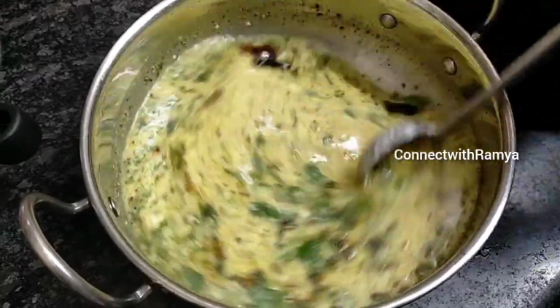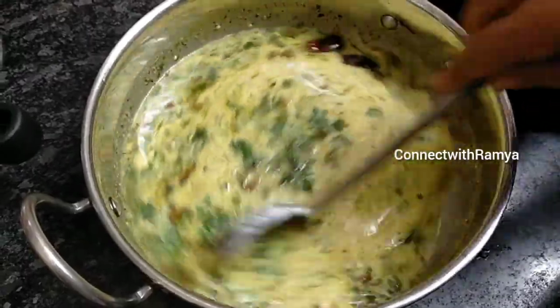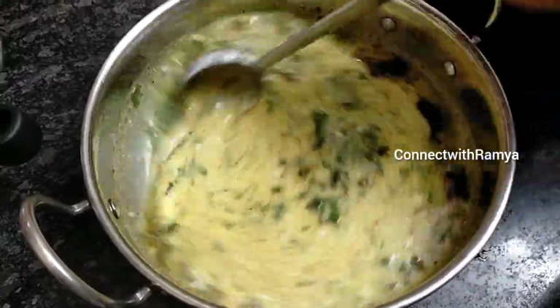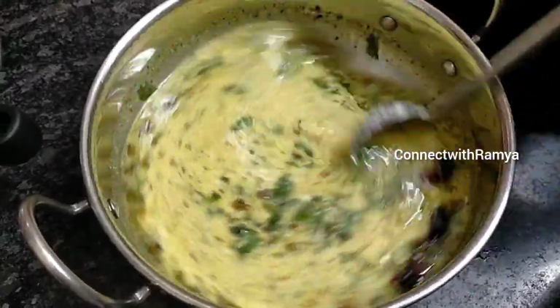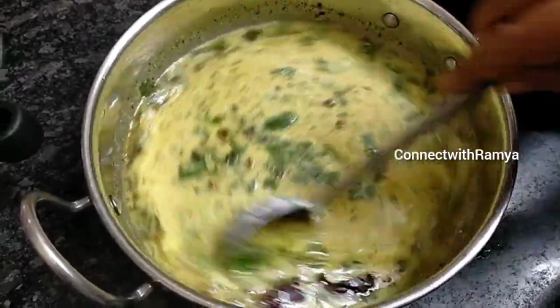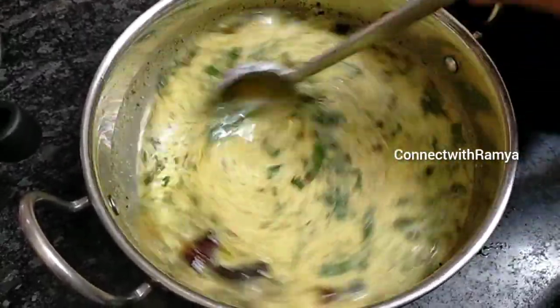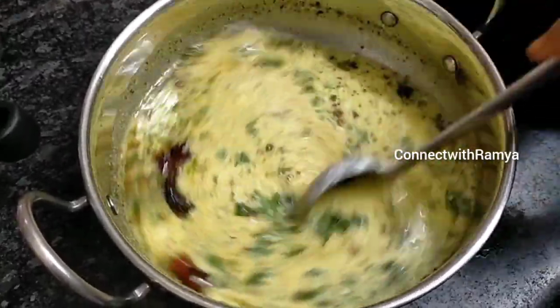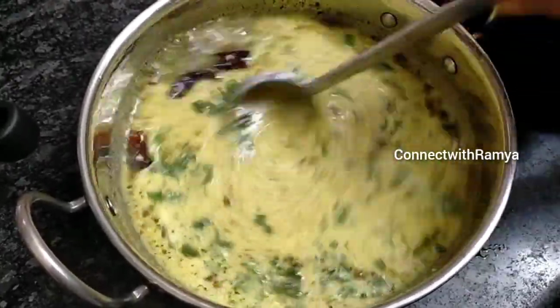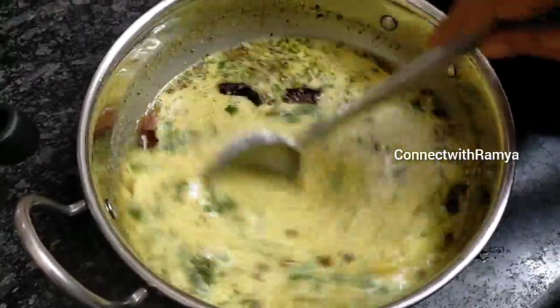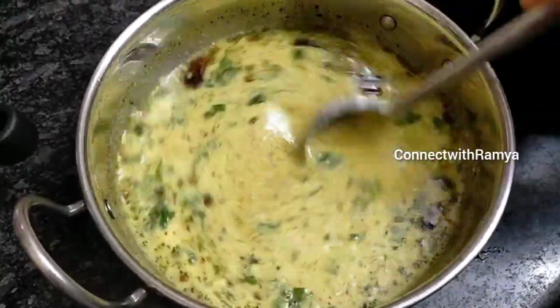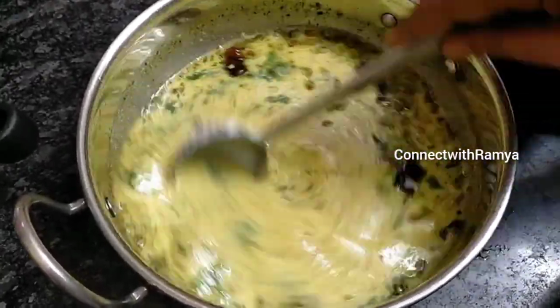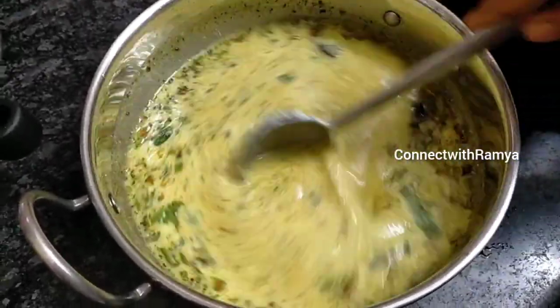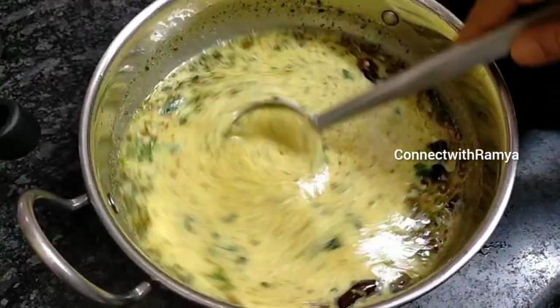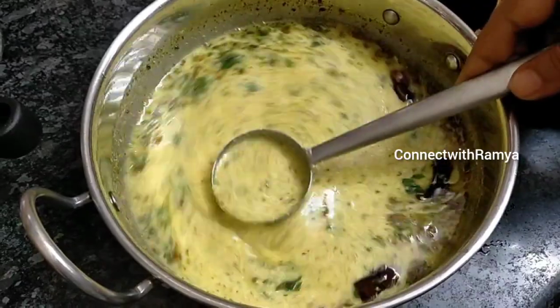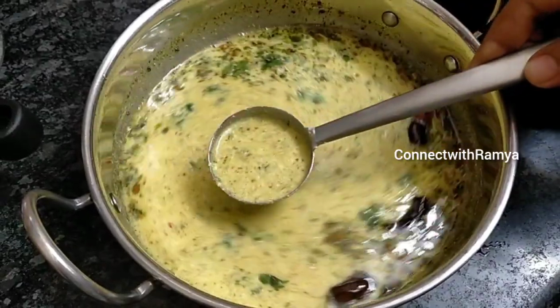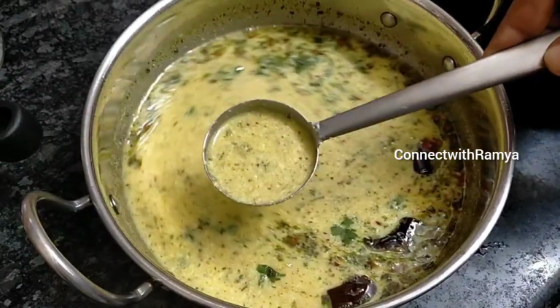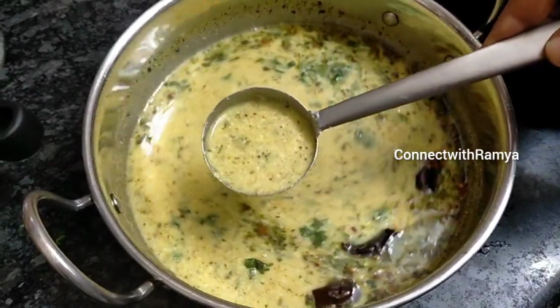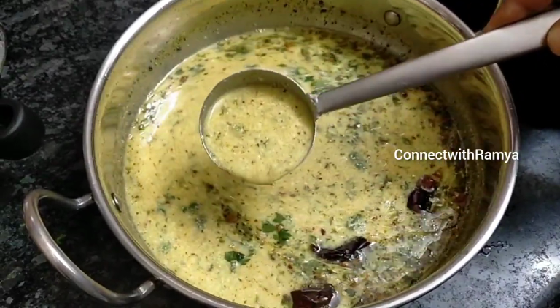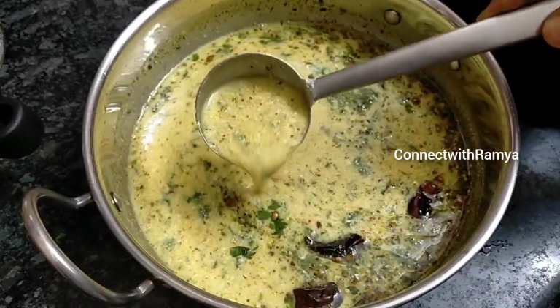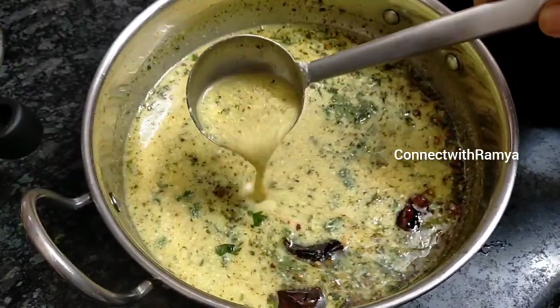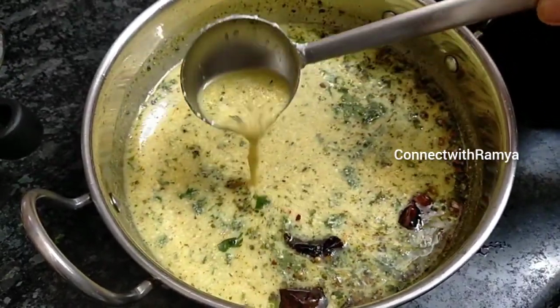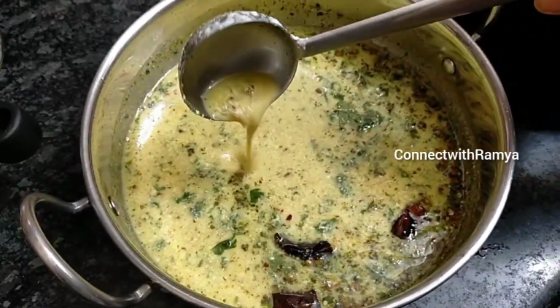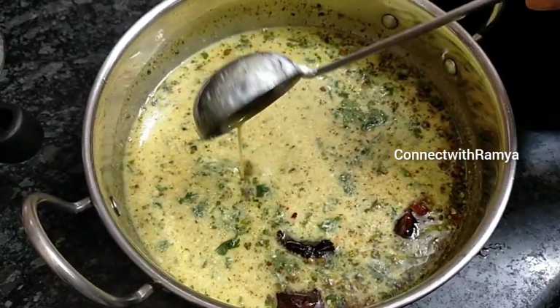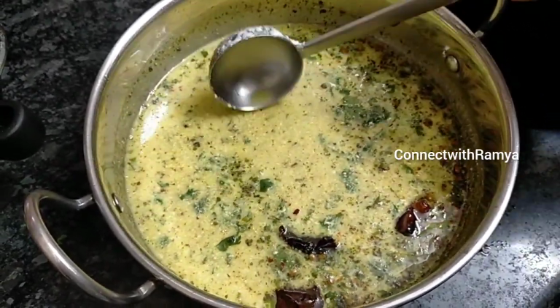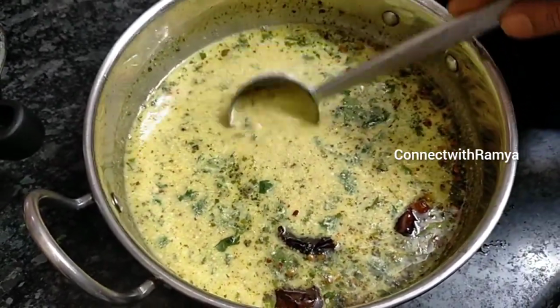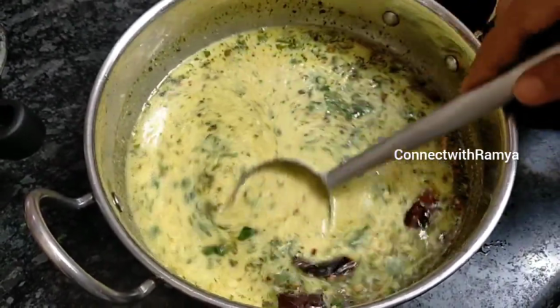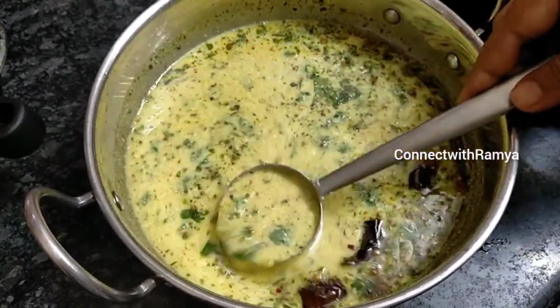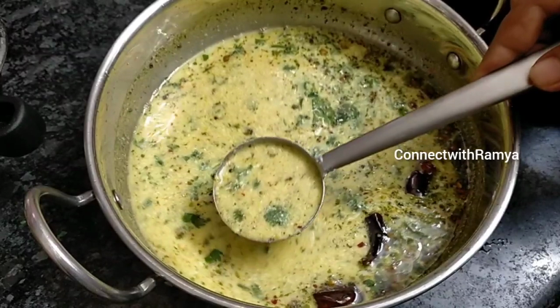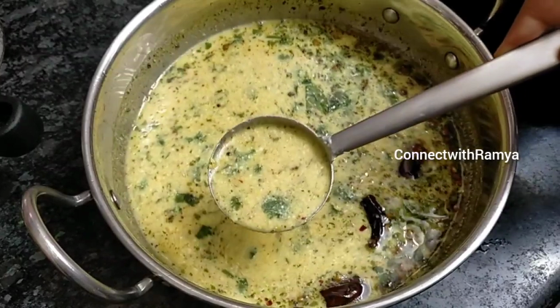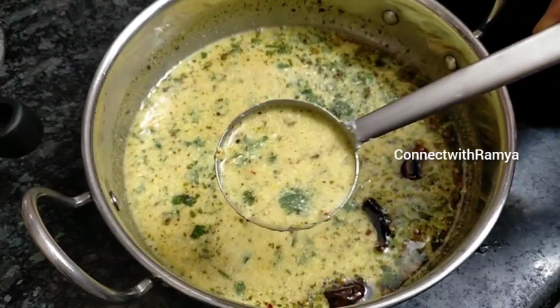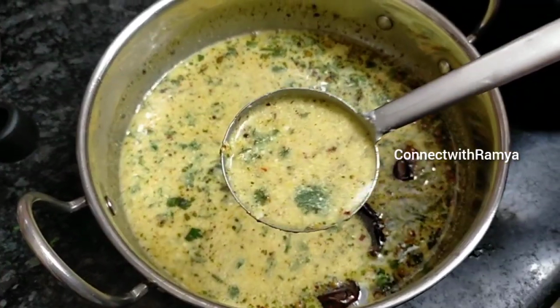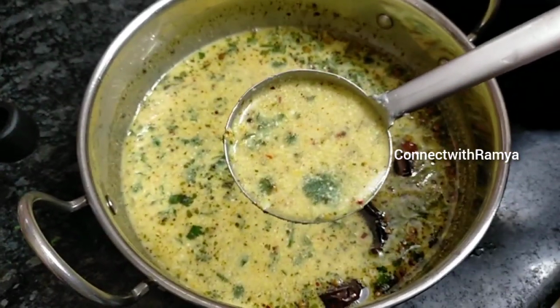If you want to cook it, you can cook it. Let's see how you do it.